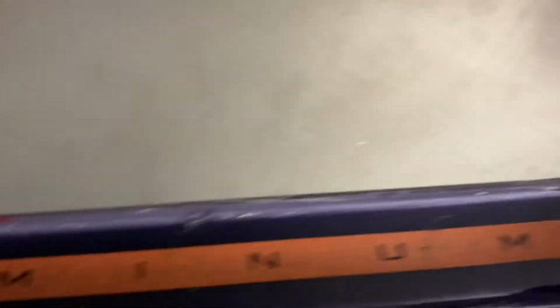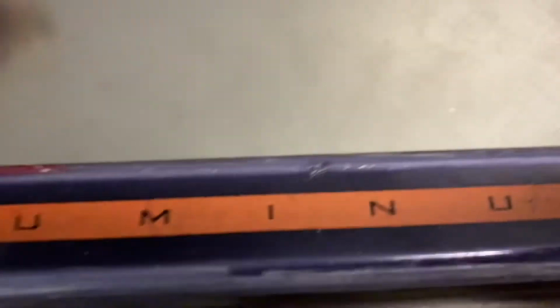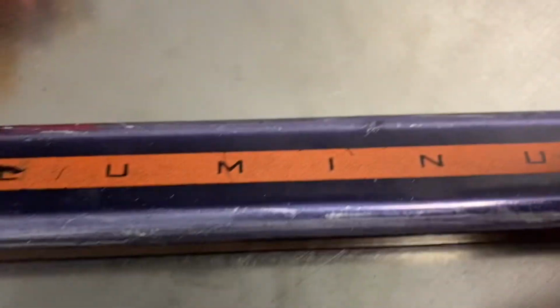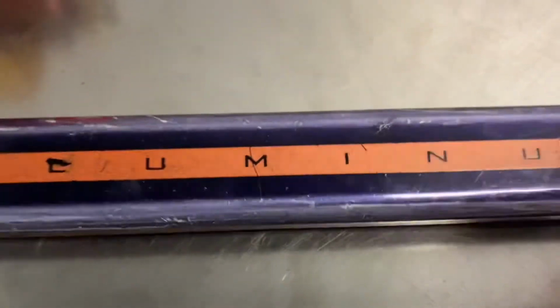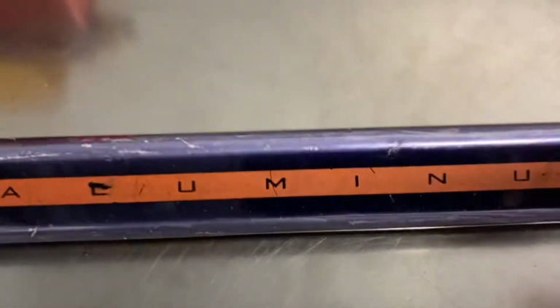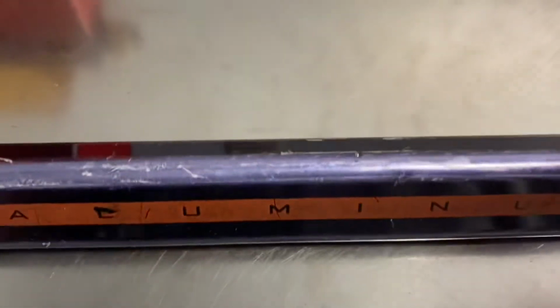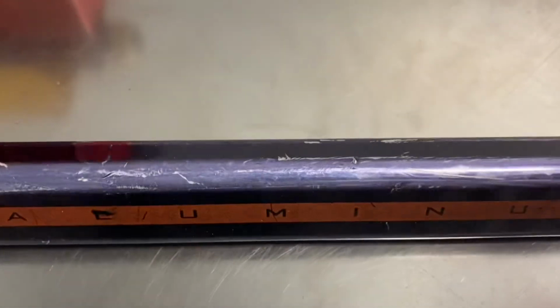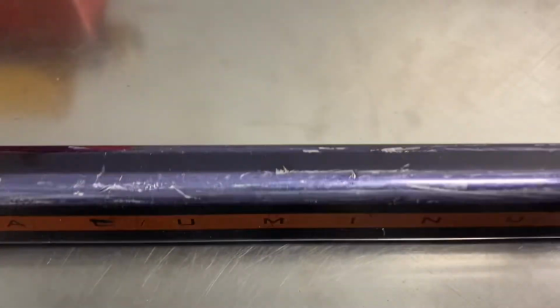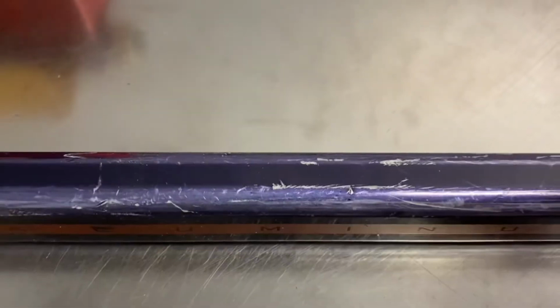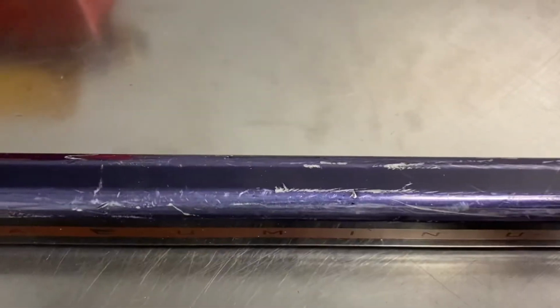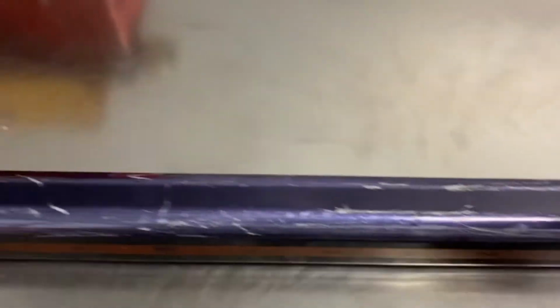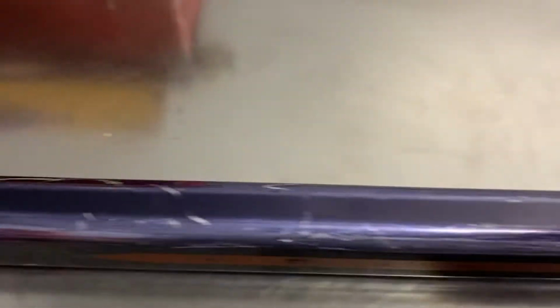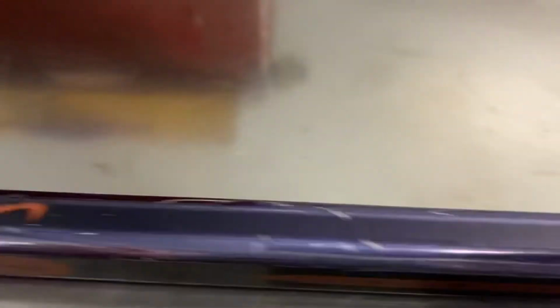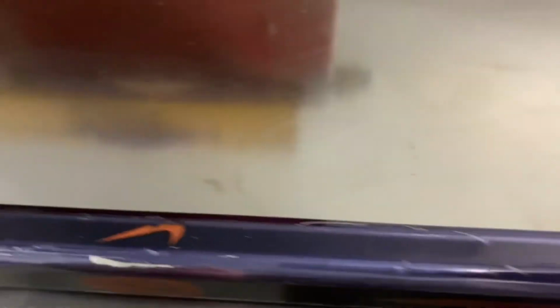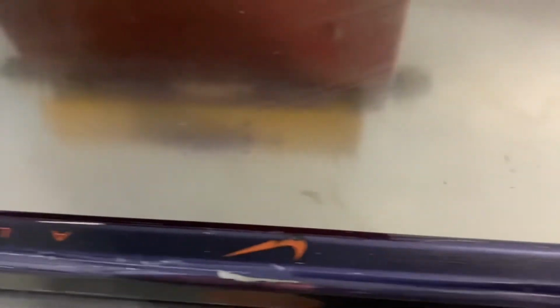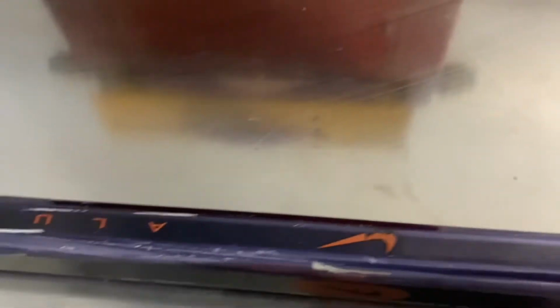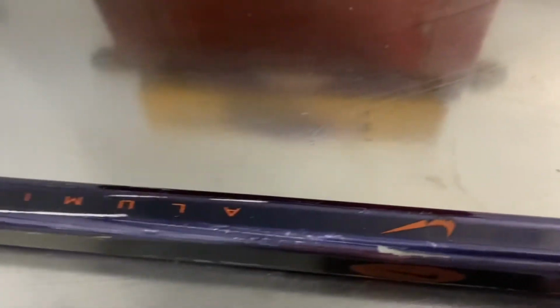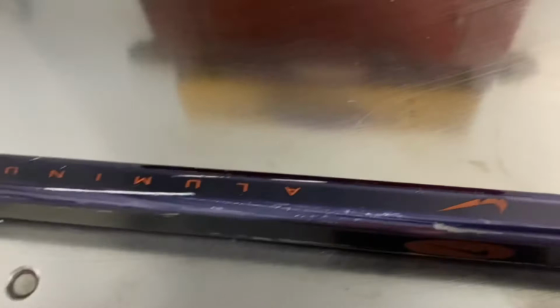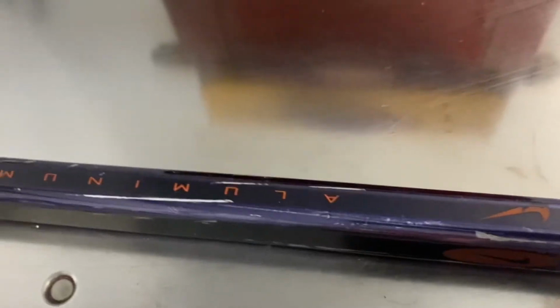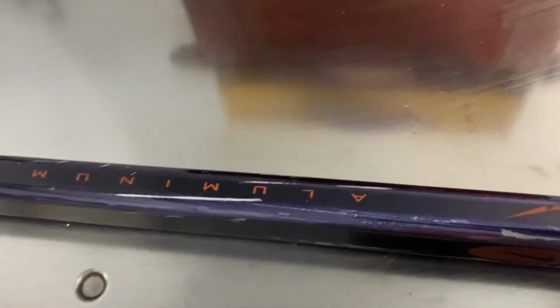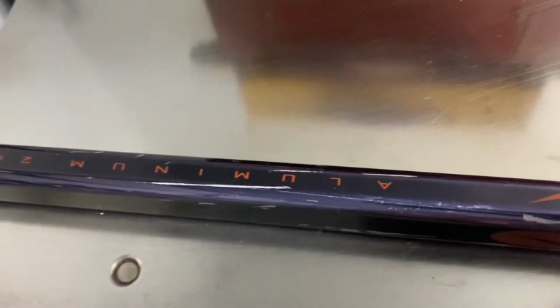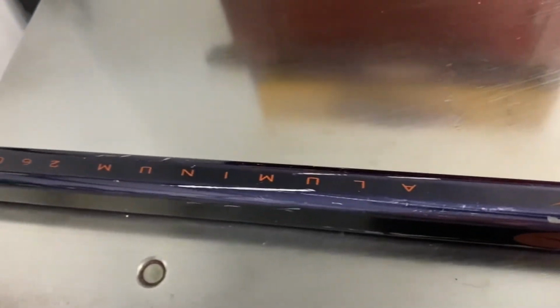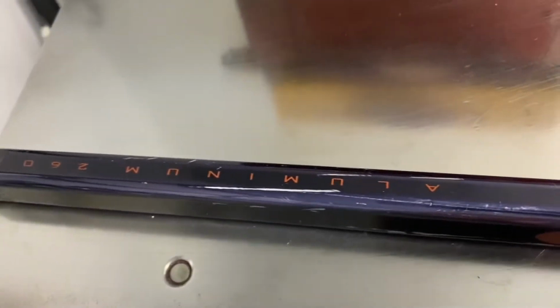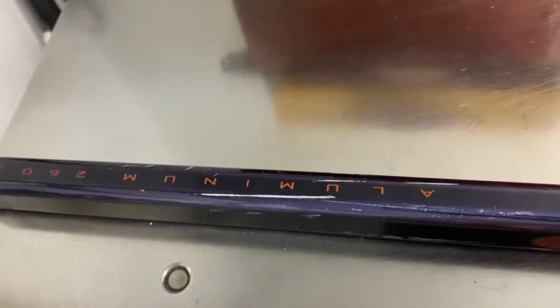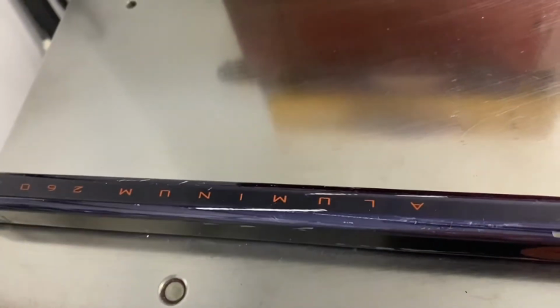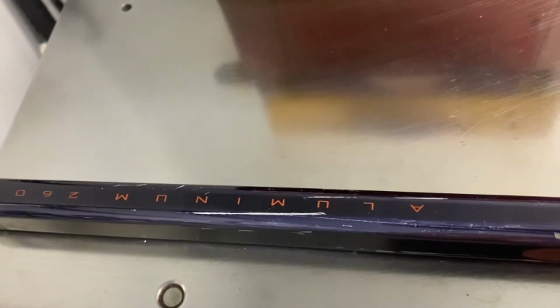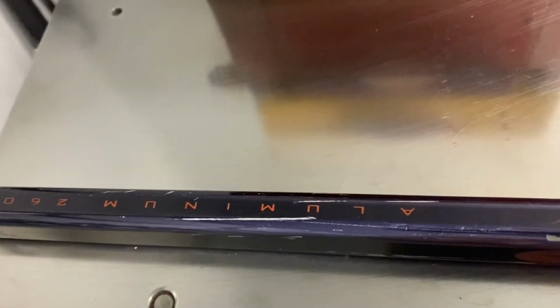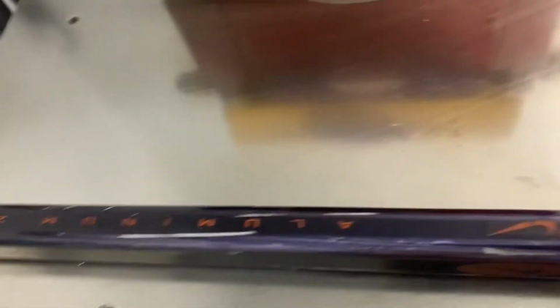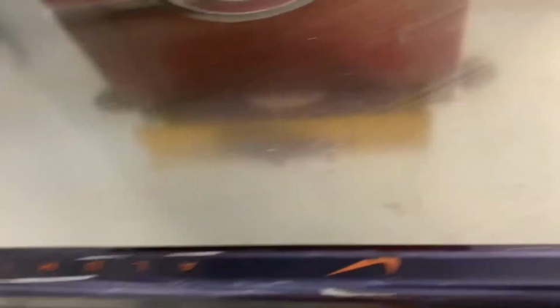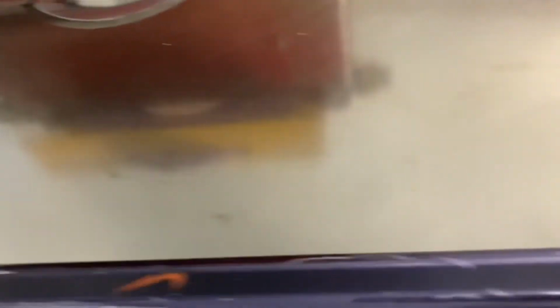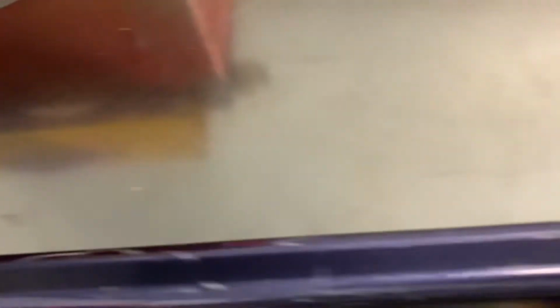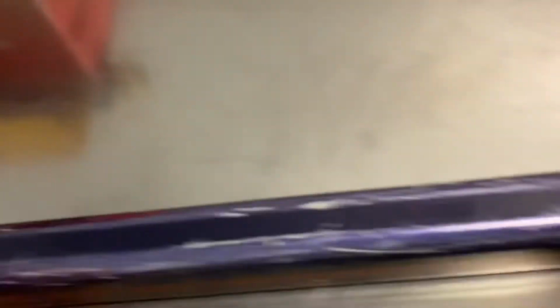It is on the heavier side. This kind of aluminum shaft would have been used a lot more in roller hockey than ice. And the 260 is the stiffness.